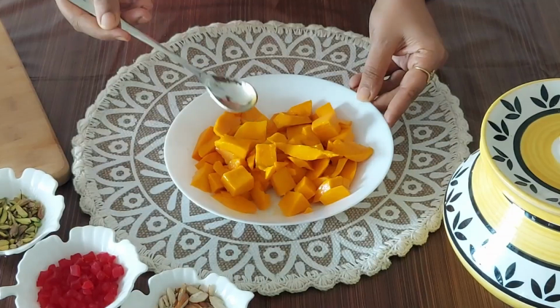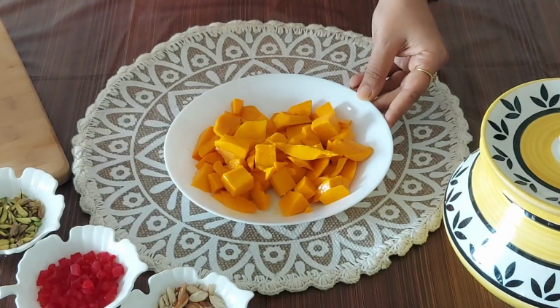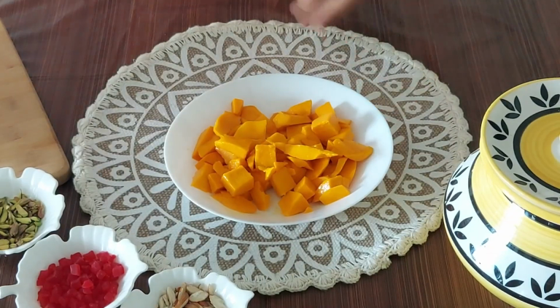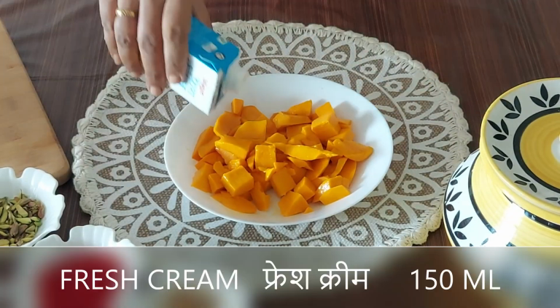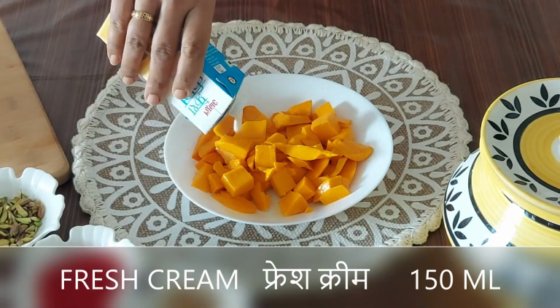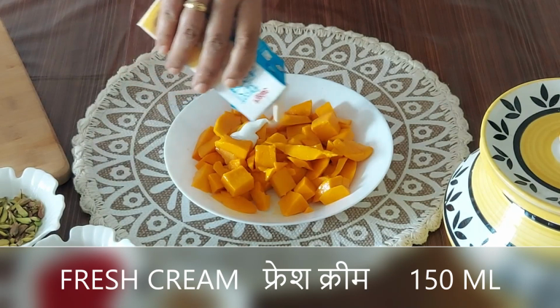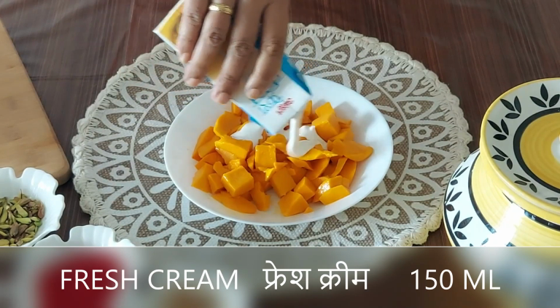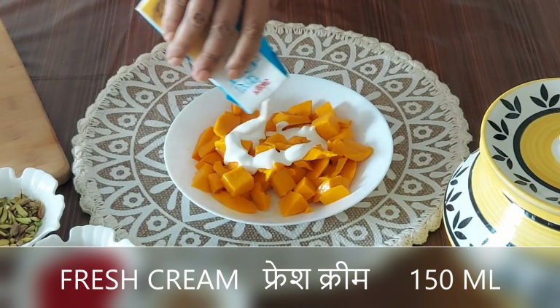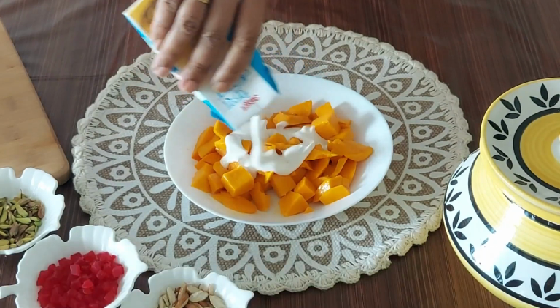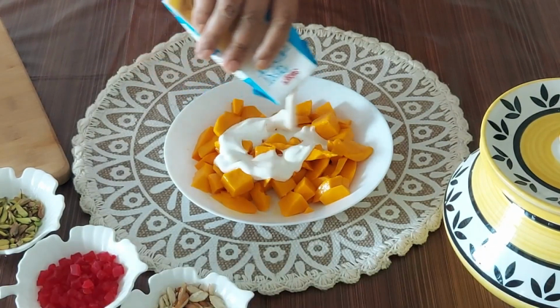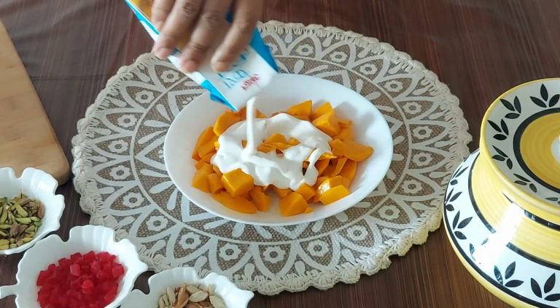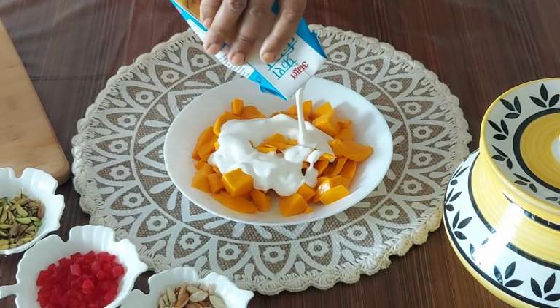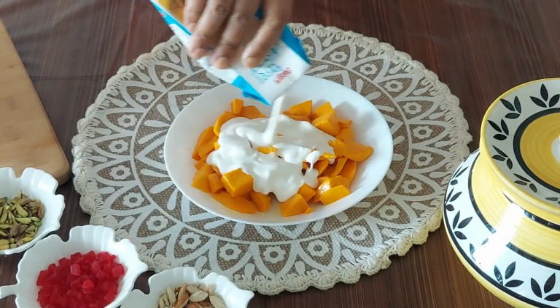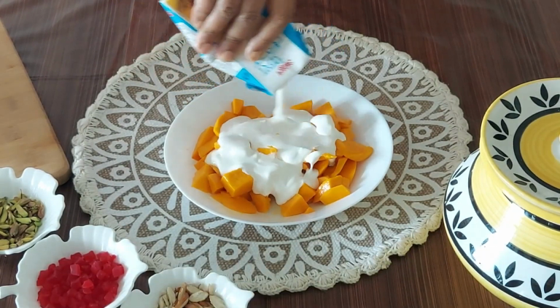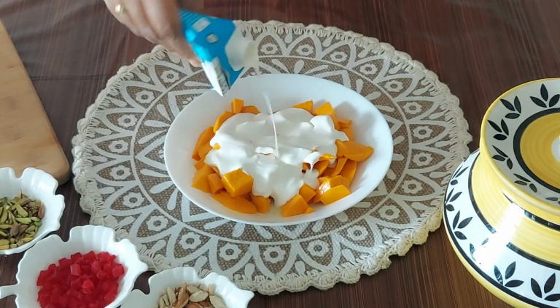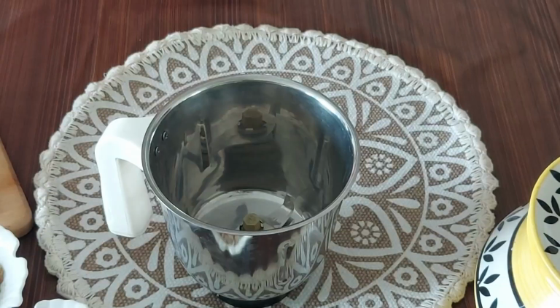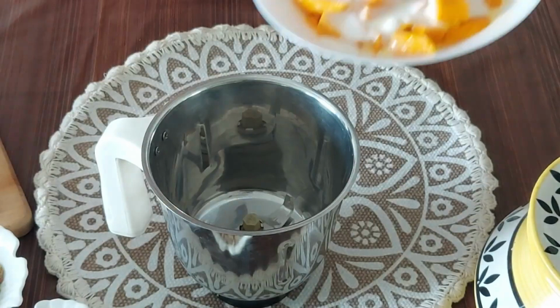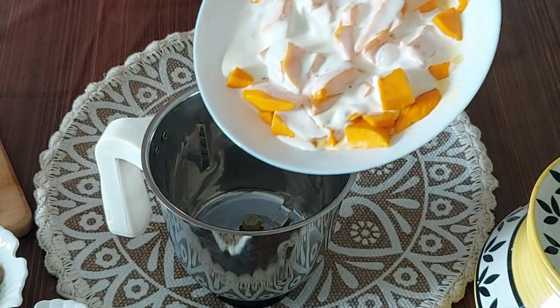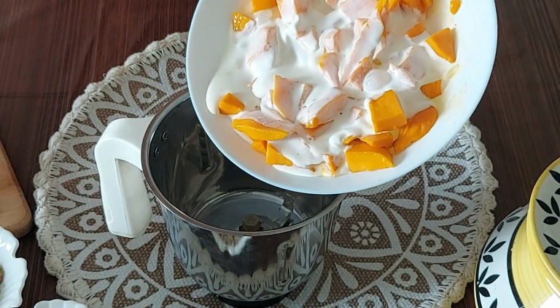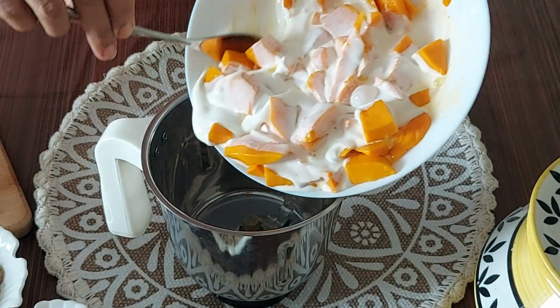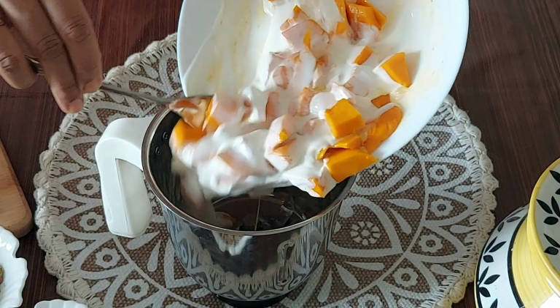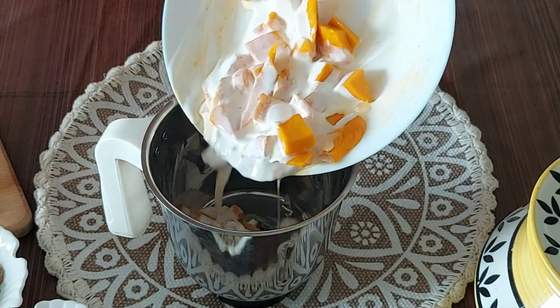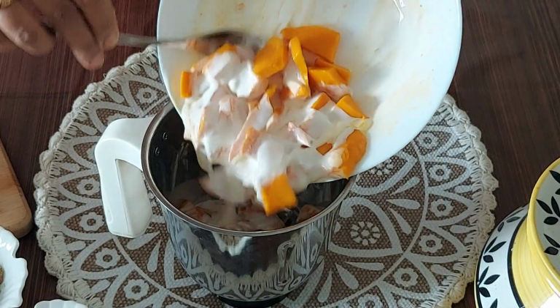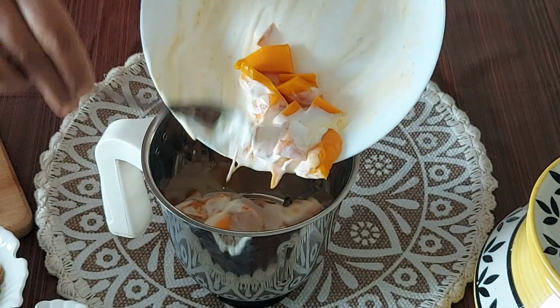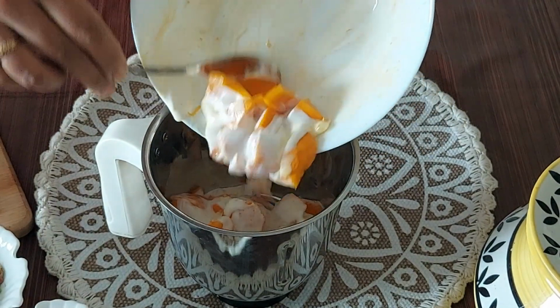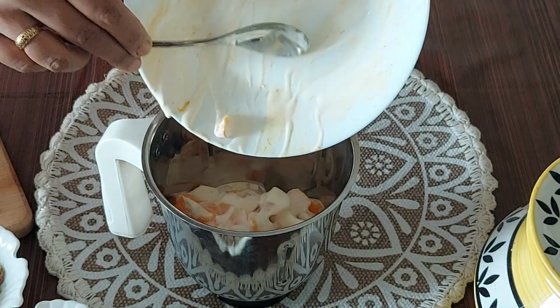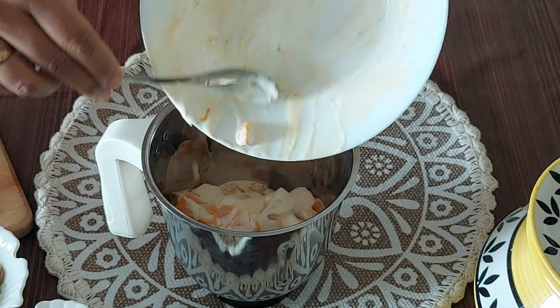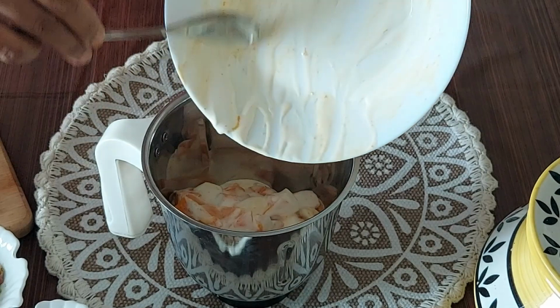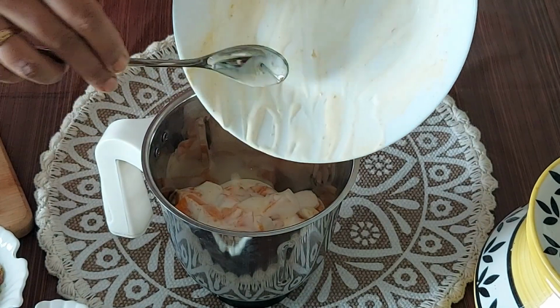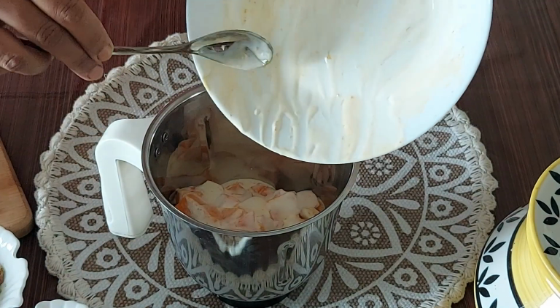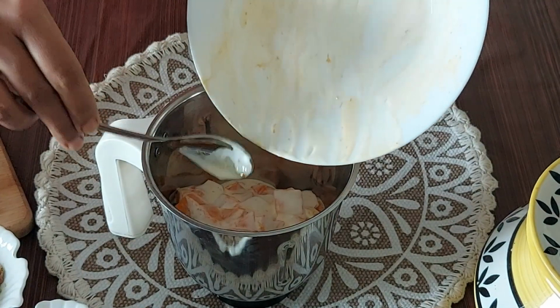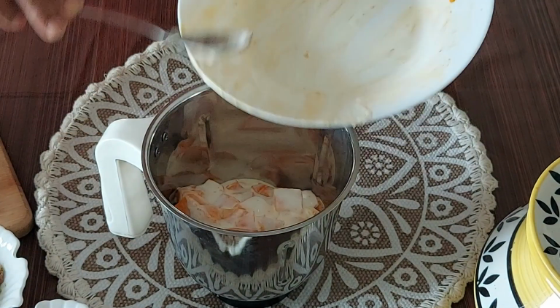Once chopped, I will add Amul fresh cream. You can add homemade malai too. Adding cream helps the shake to remain thick and creamy. If you add milk, the color will change to light yellow and it will not look appealing. Without adding any milk or water, grind this to a smooth pulp.